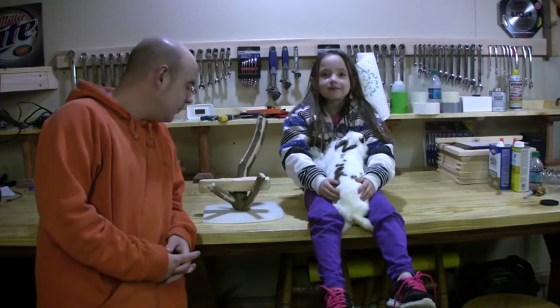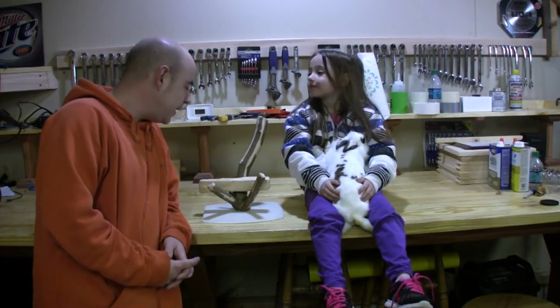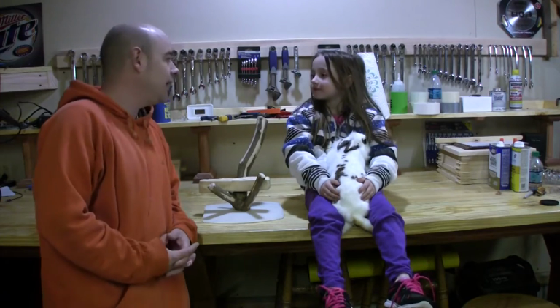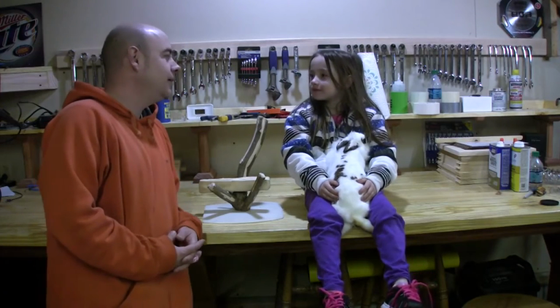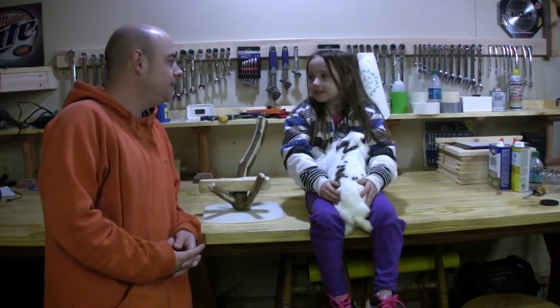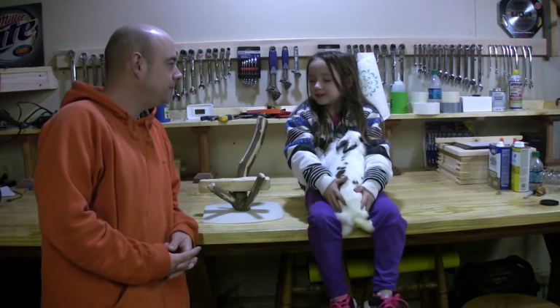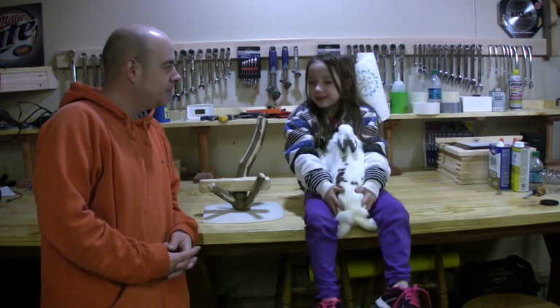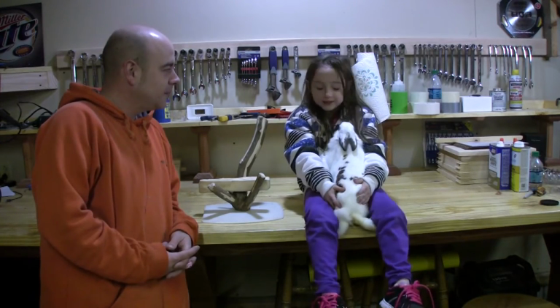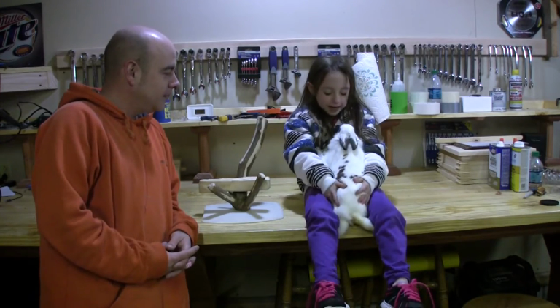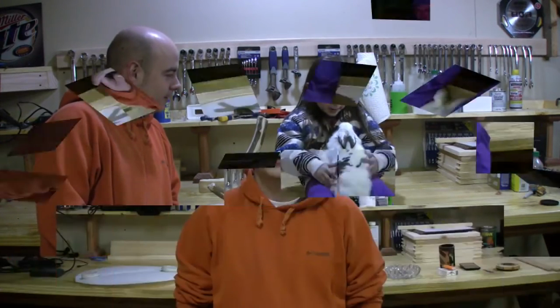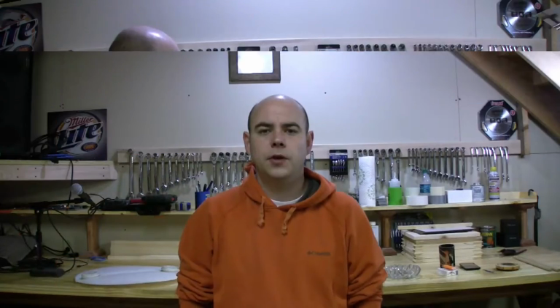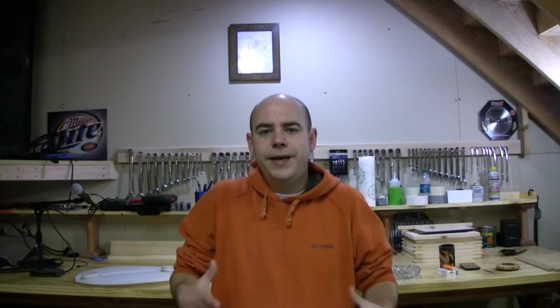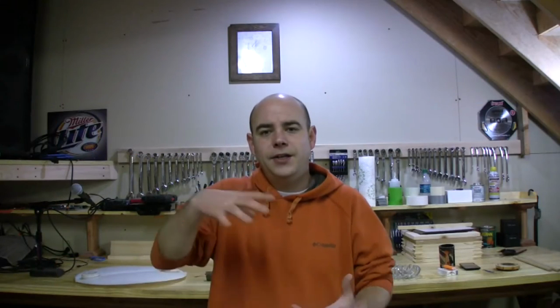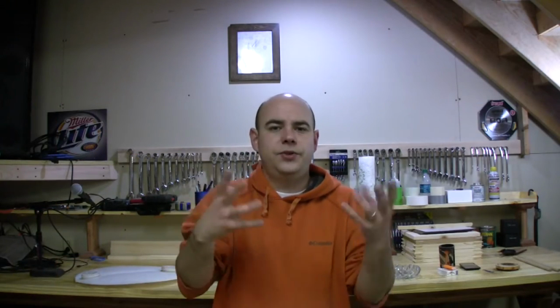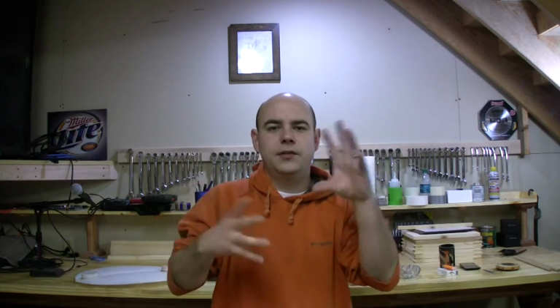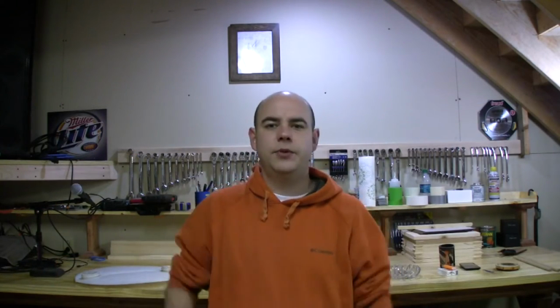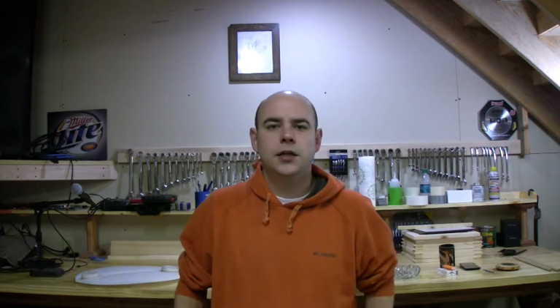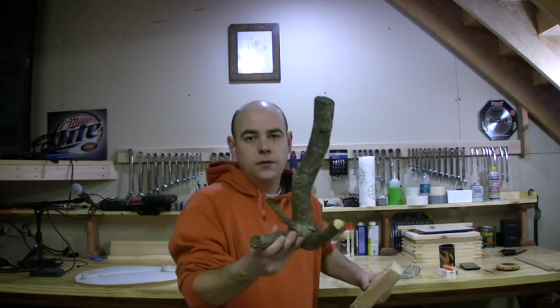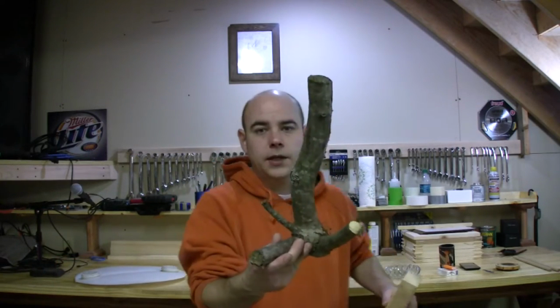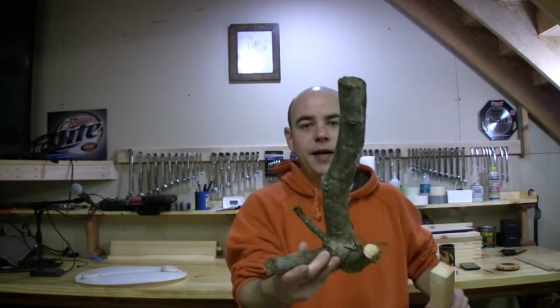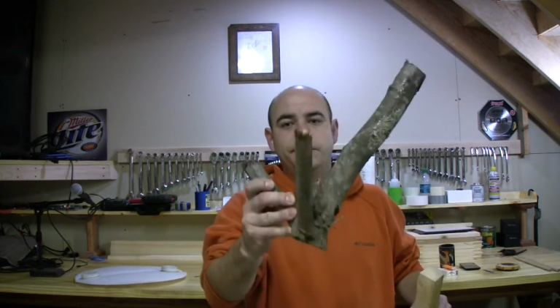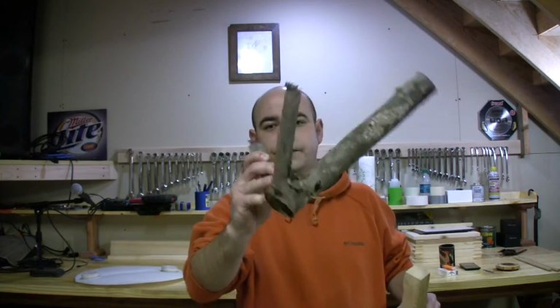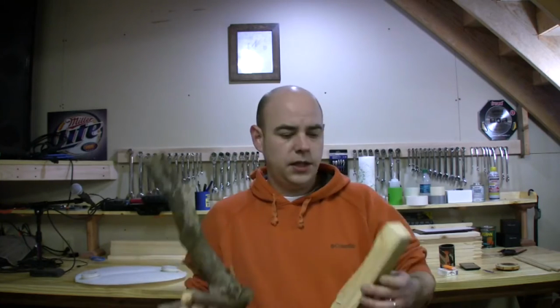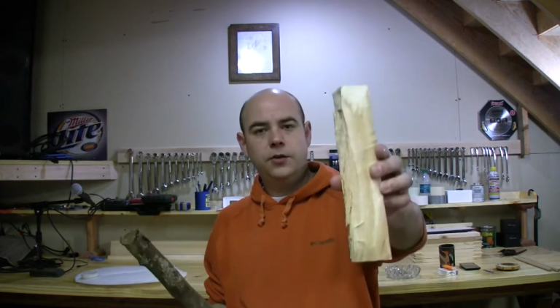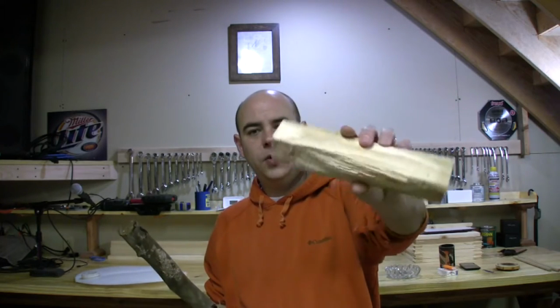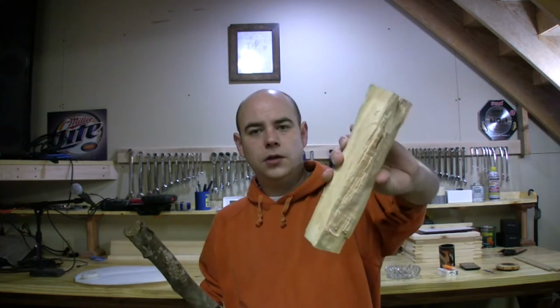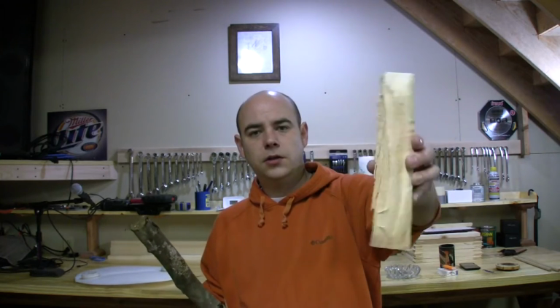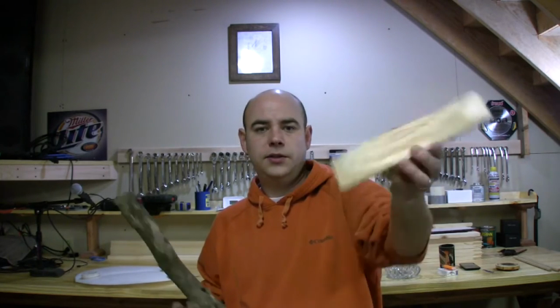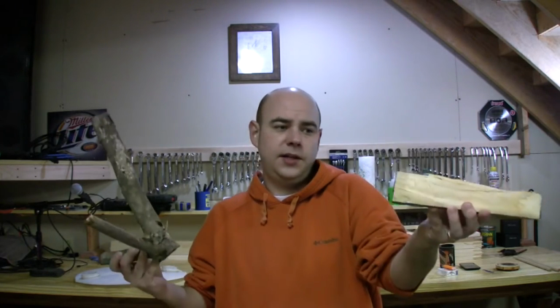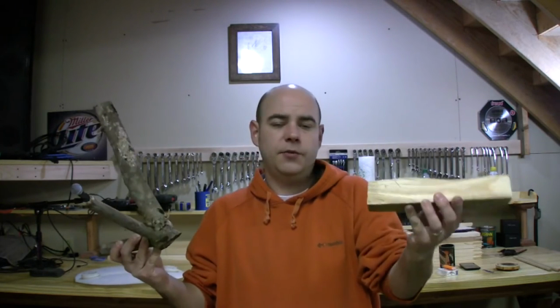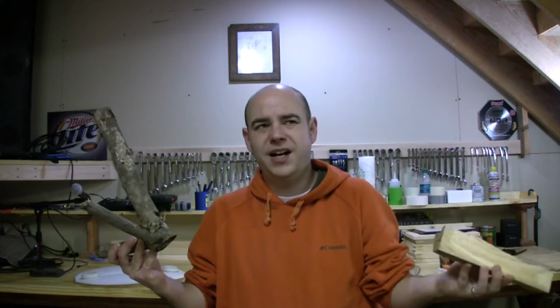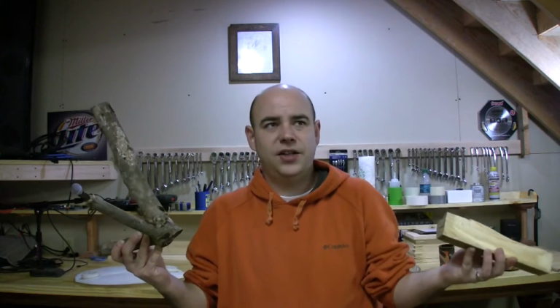So what do we have here, Natalie? A chewing thing for the bunny. So I'm going to make a chew stand type thing. I've got some maple and a little bit of oak. They say to stay away from pine and cedar.